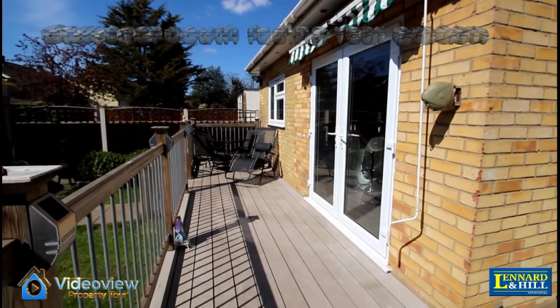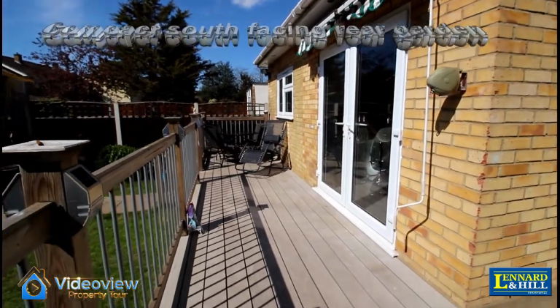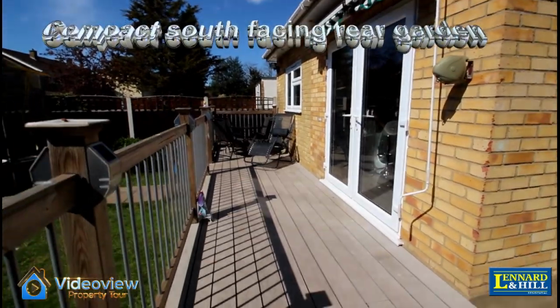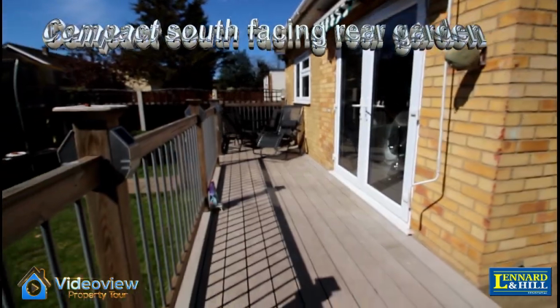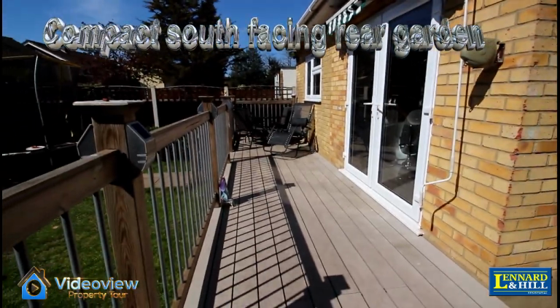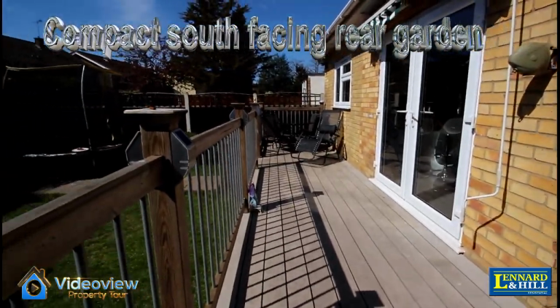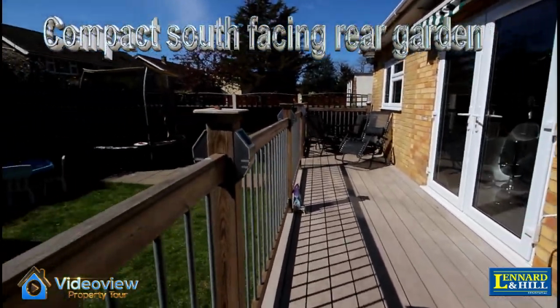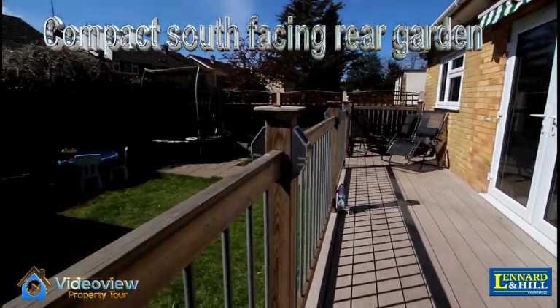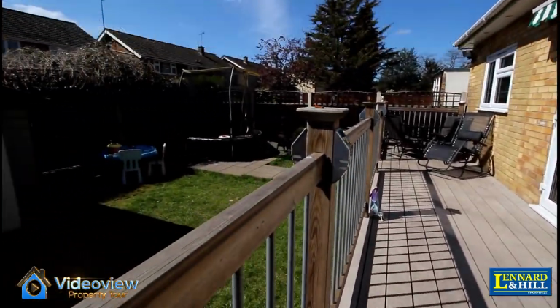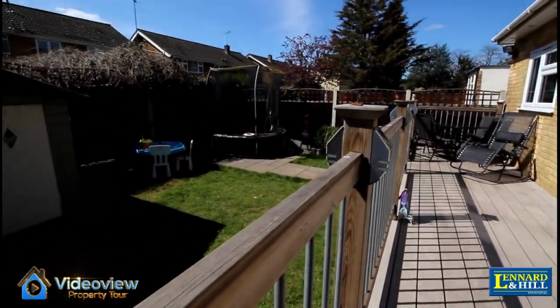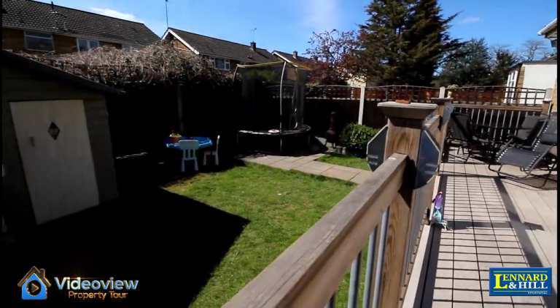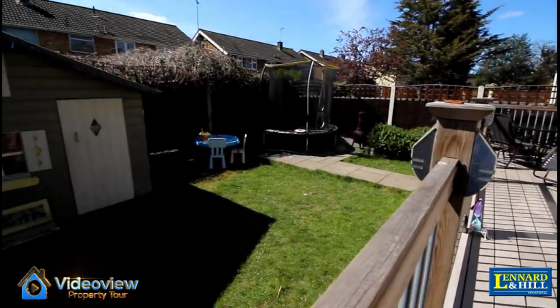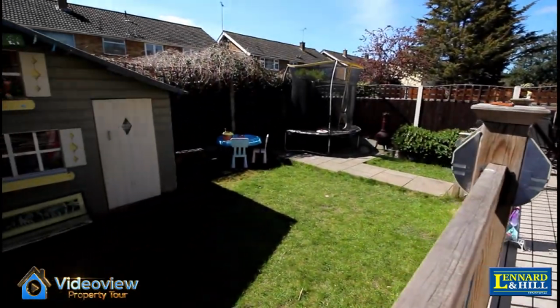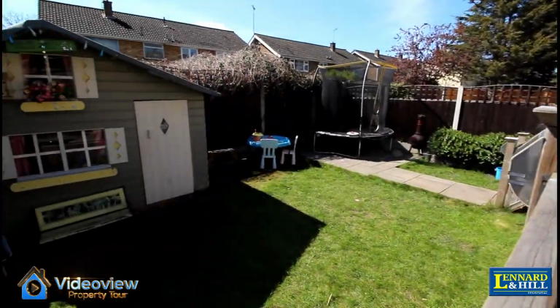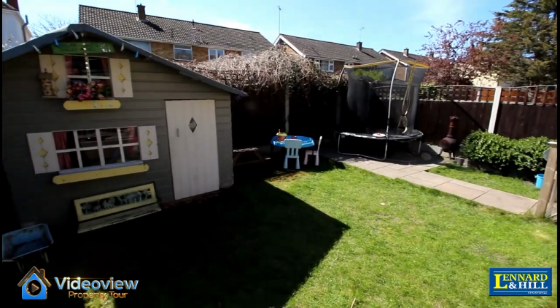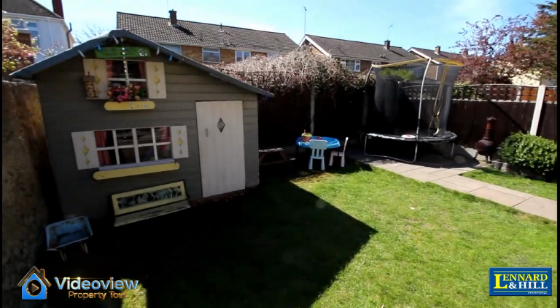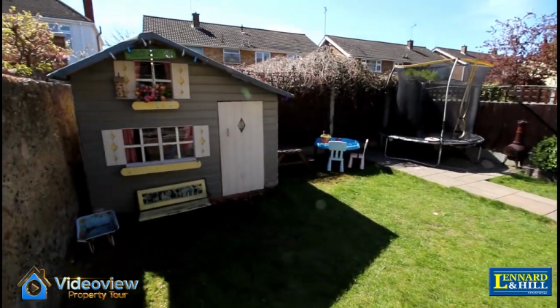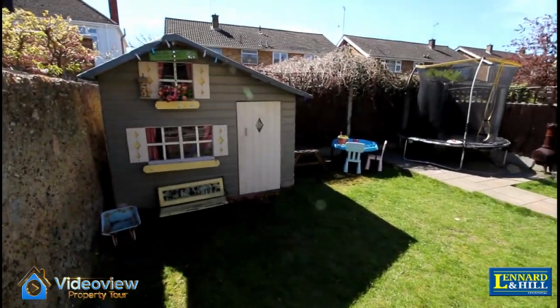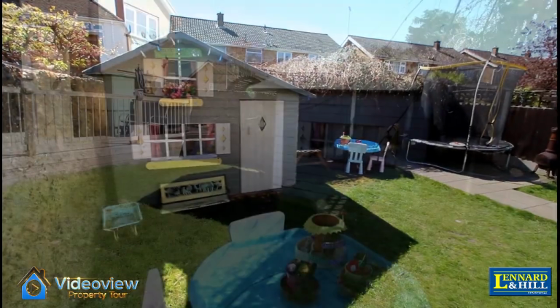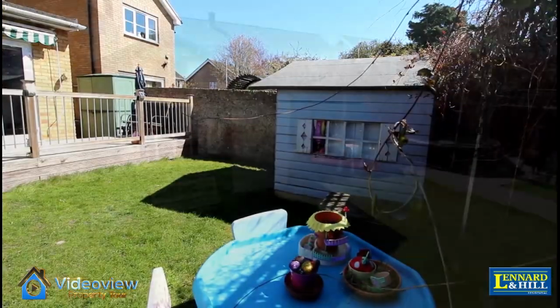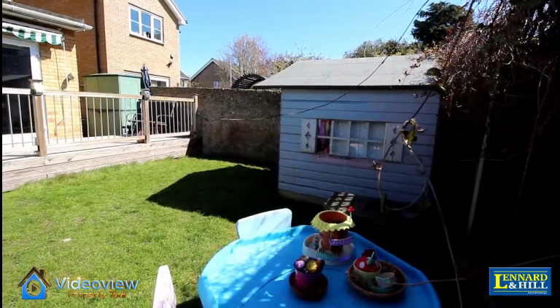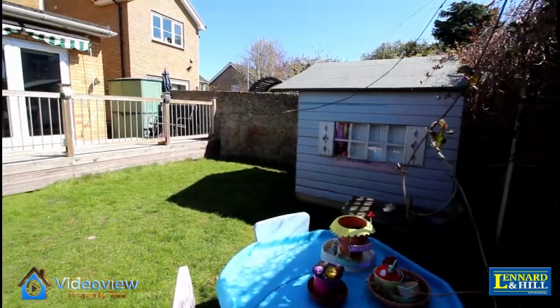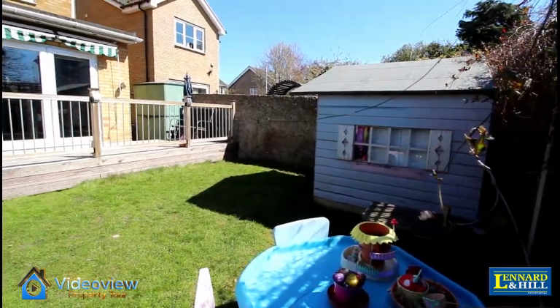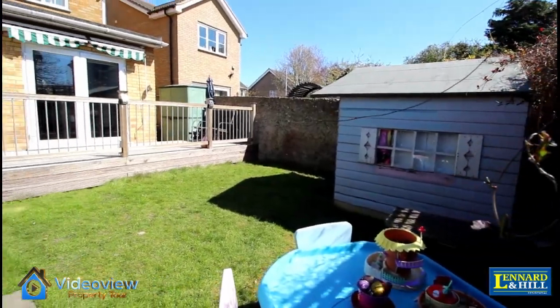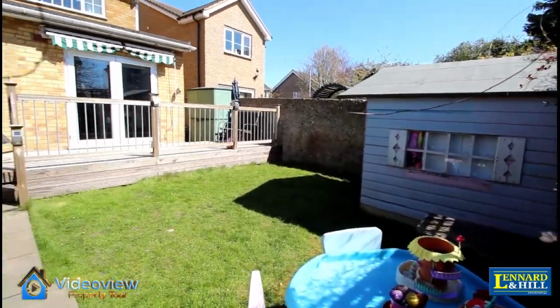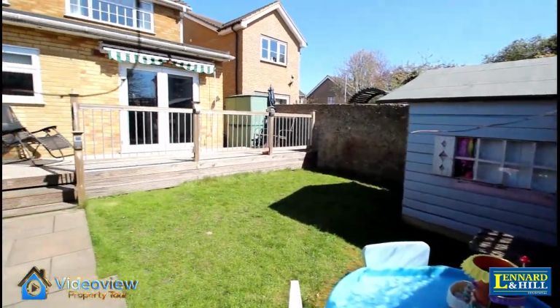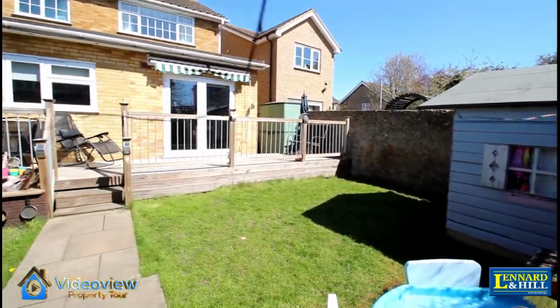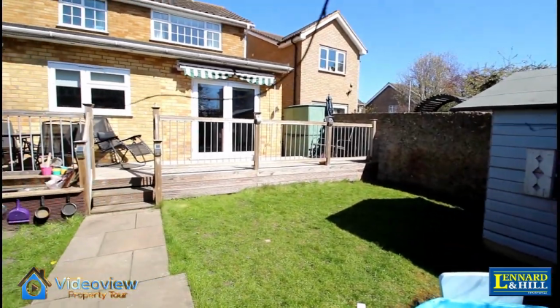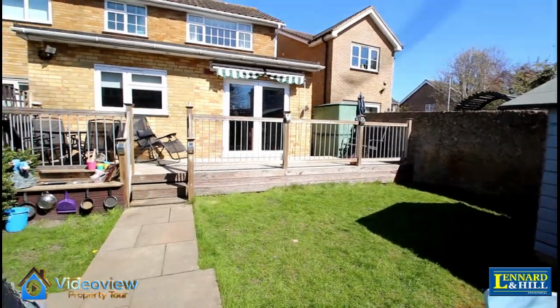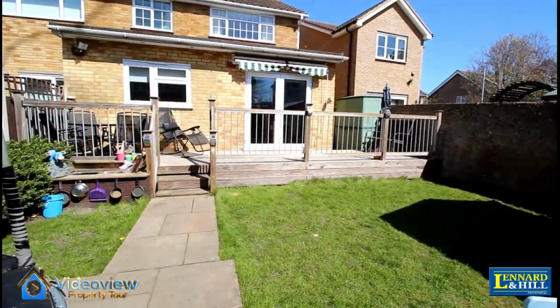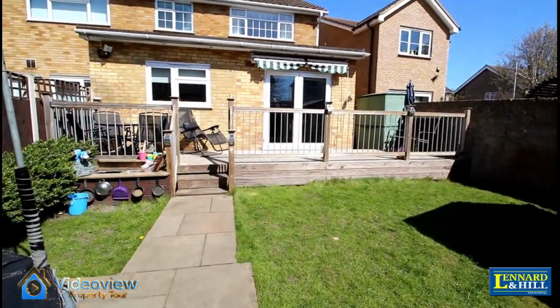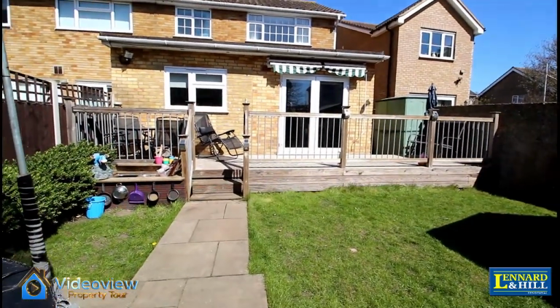Outside, there's an acrylic deck and balustrade overlooking the south facing garden, mostly lawn with a shed and a play area. There's side access leading to the front.